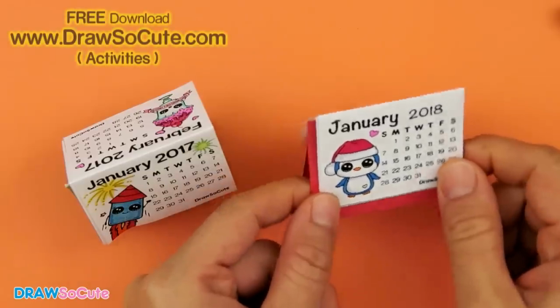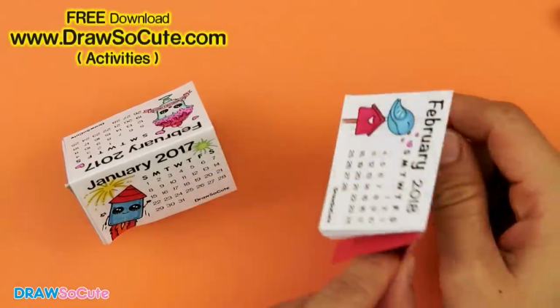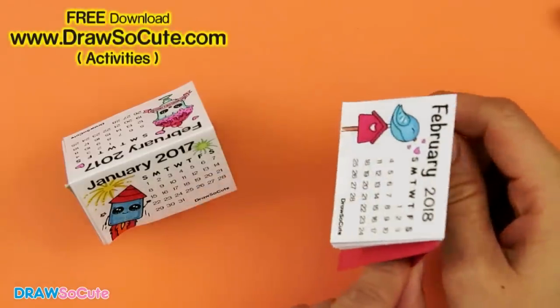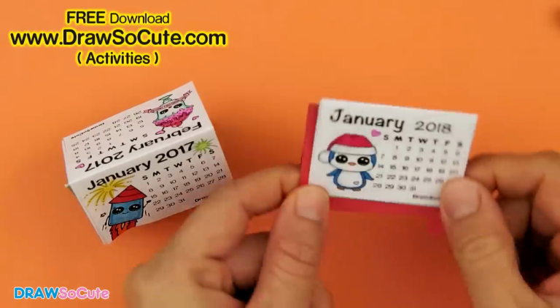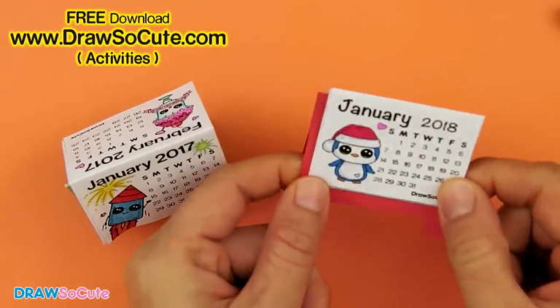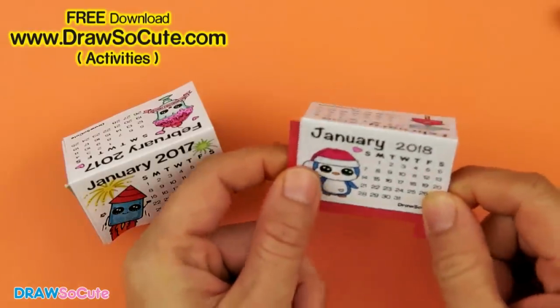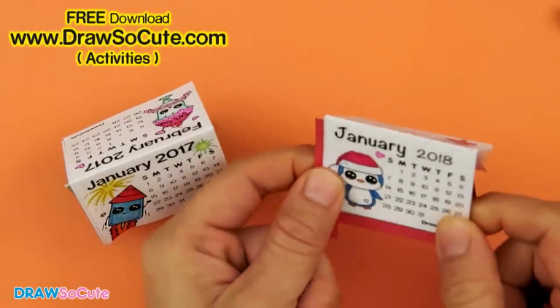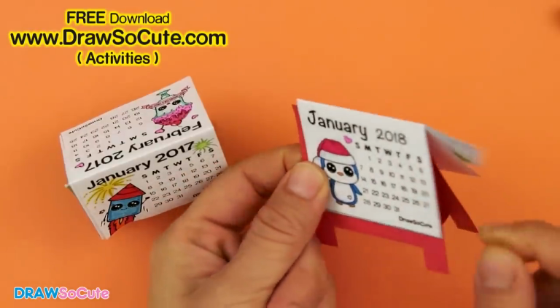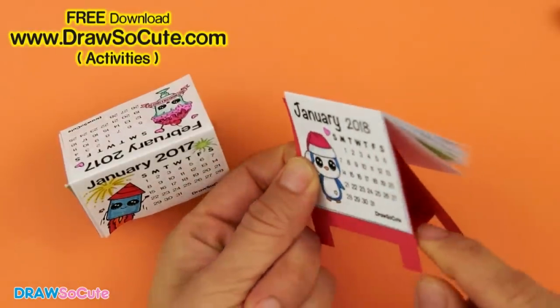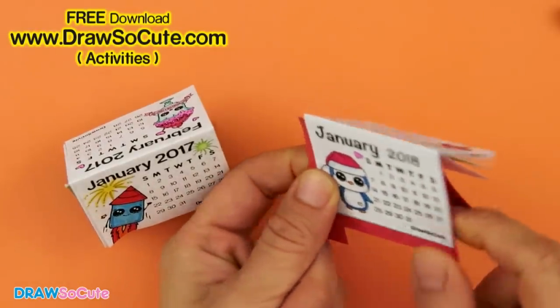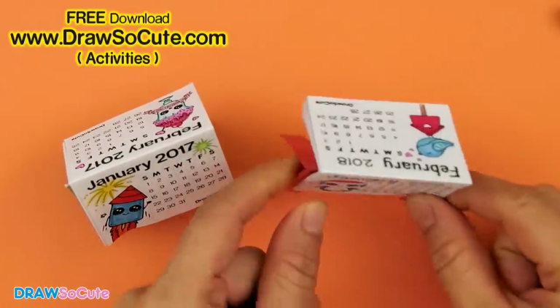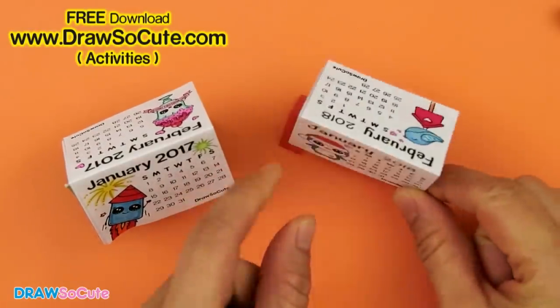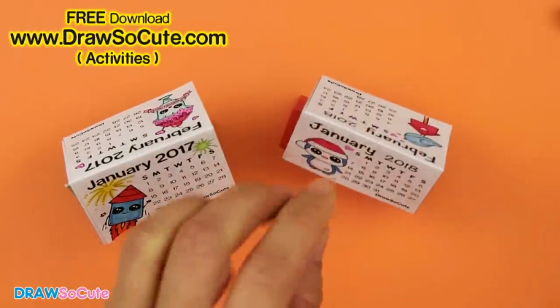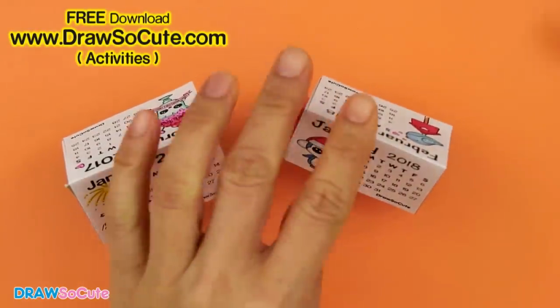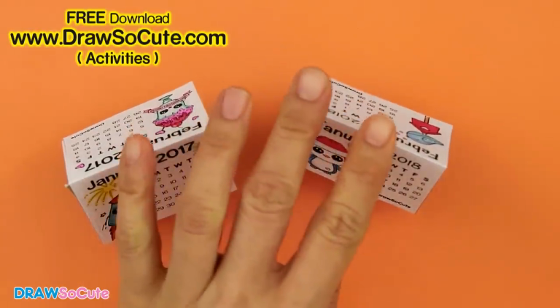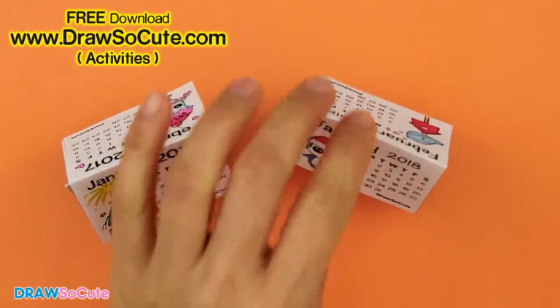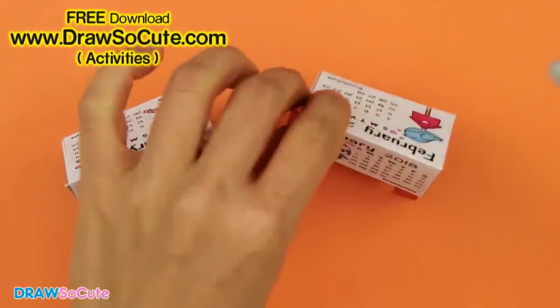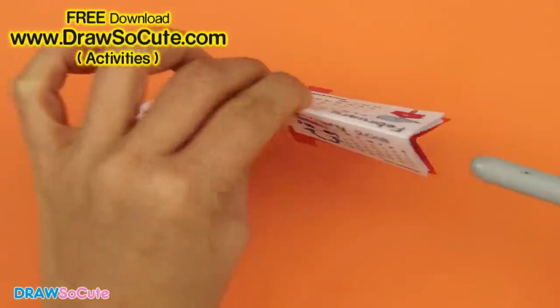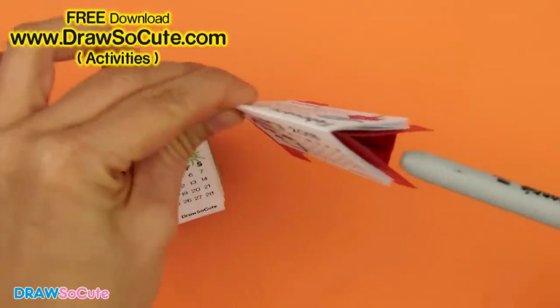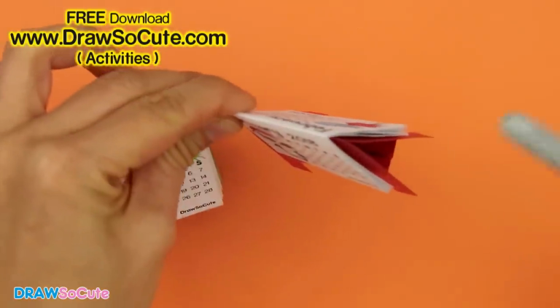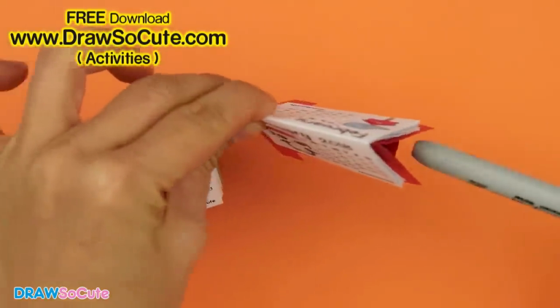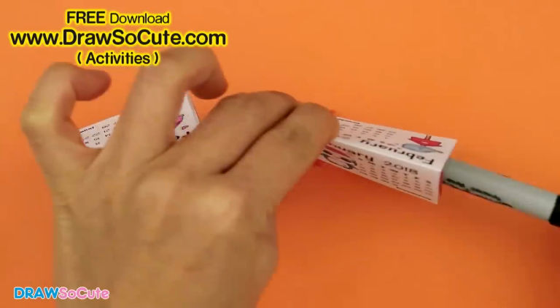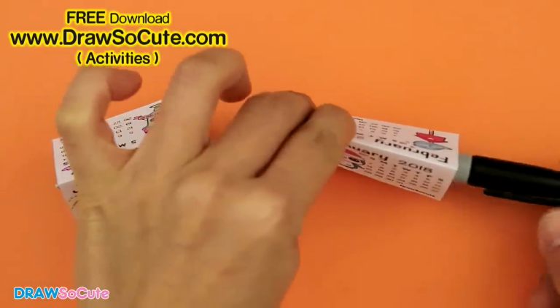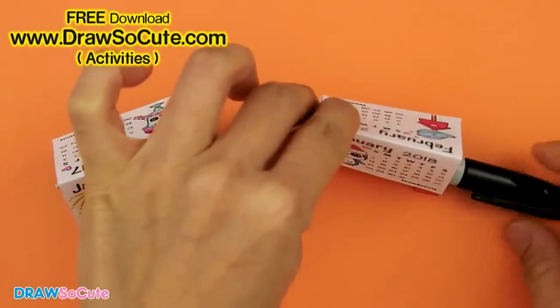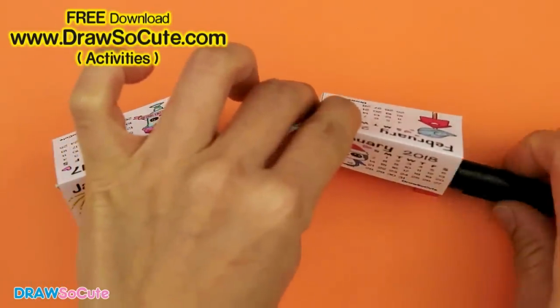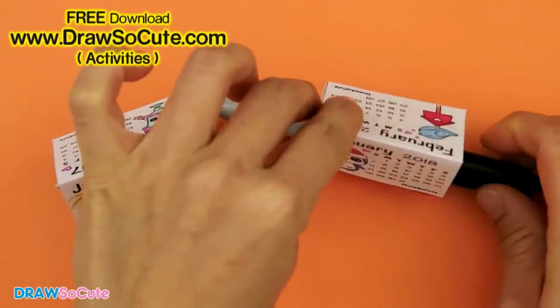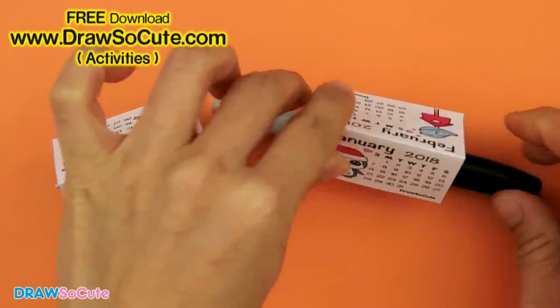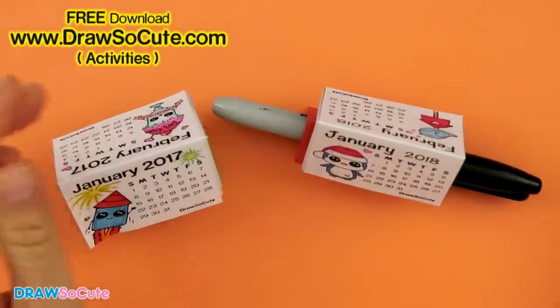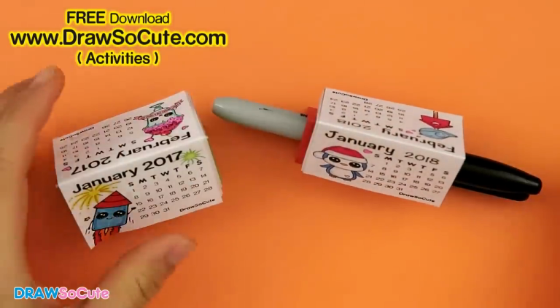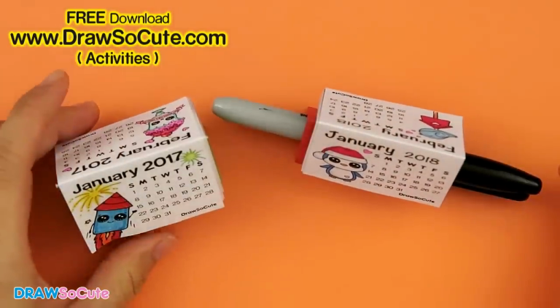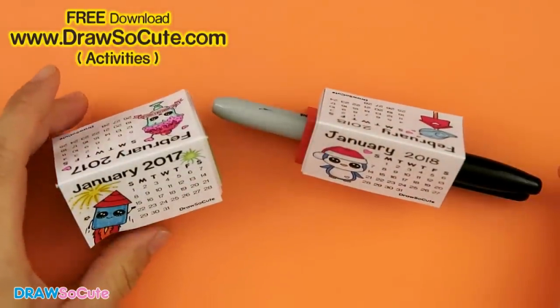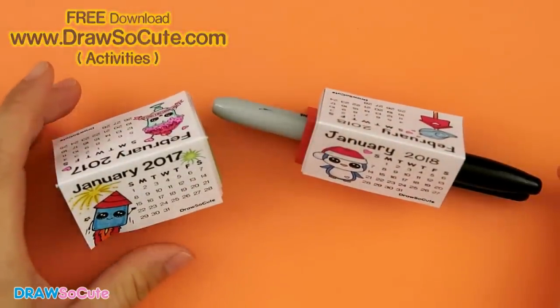My 2018 calendar is all done! I also wanted to let you know that this little stand can double as a pen holder — in this little nook right here you can just stick your pen in and it holds it nice and steady.